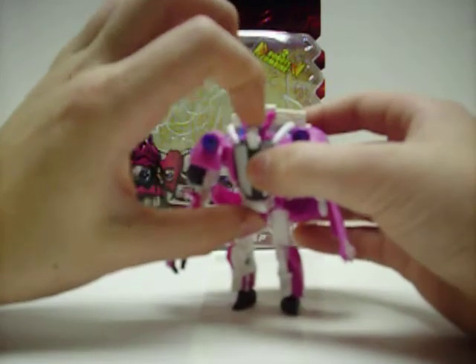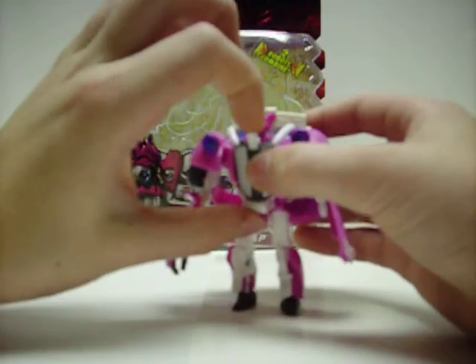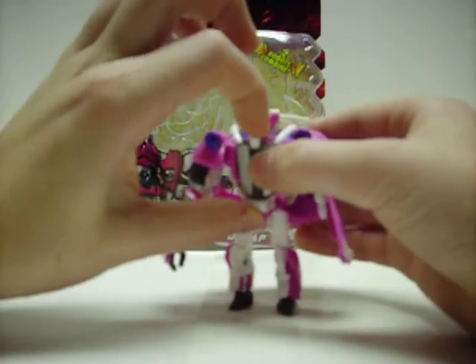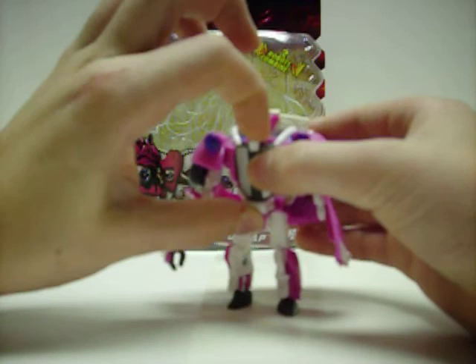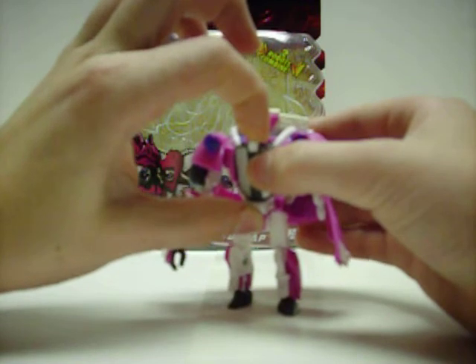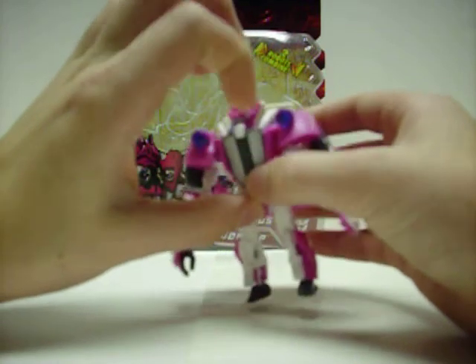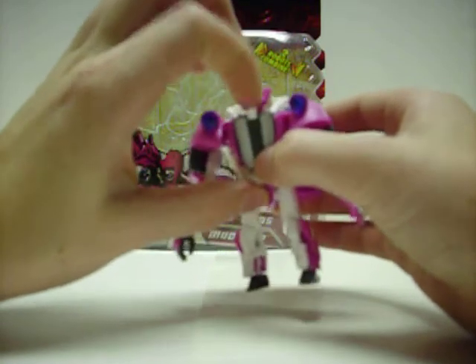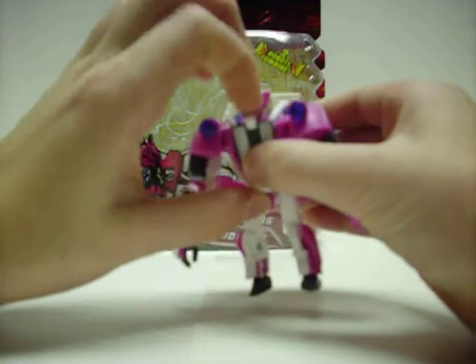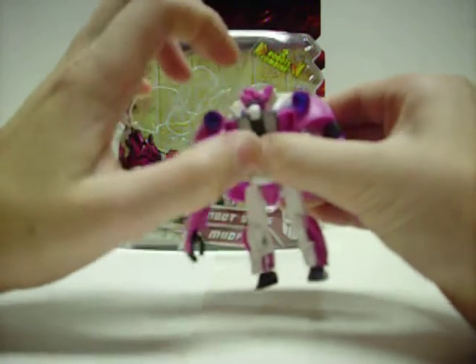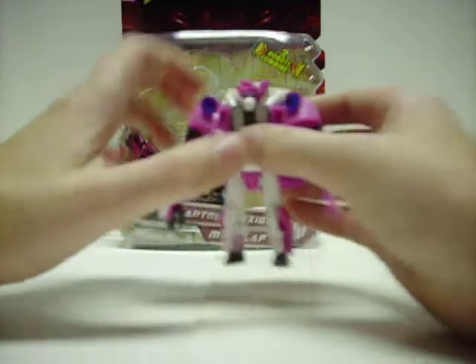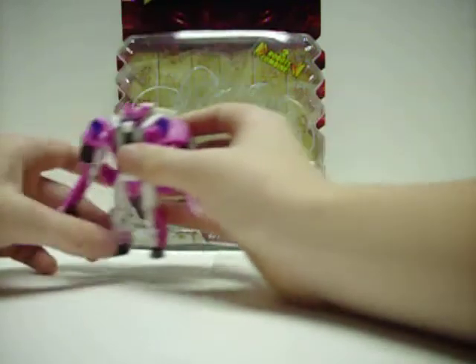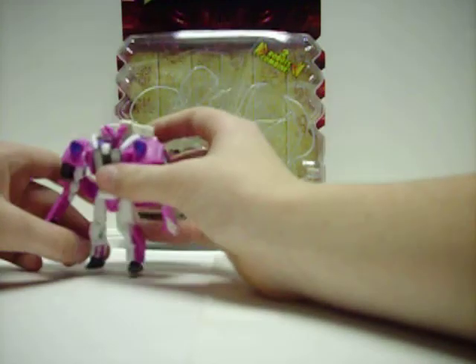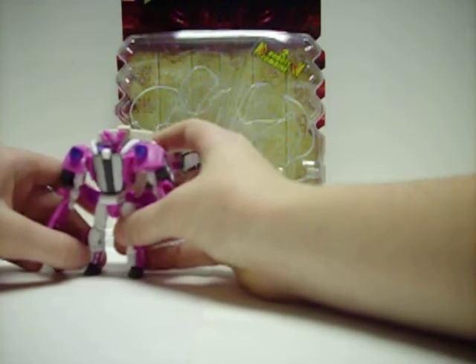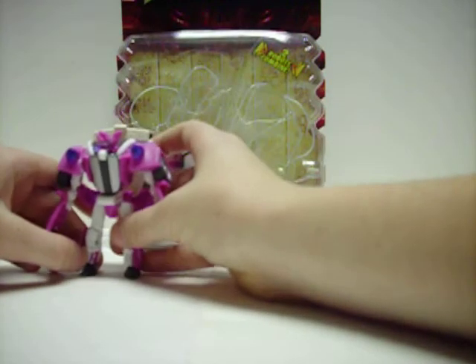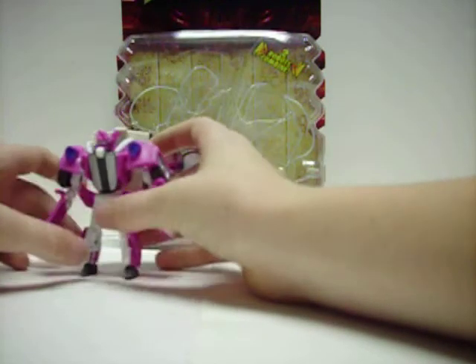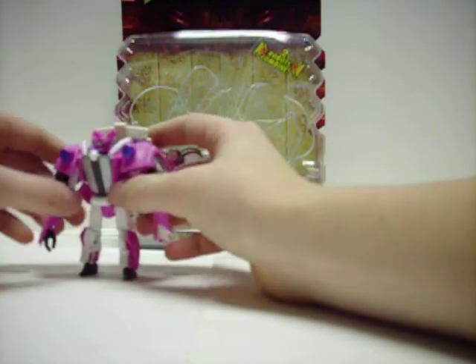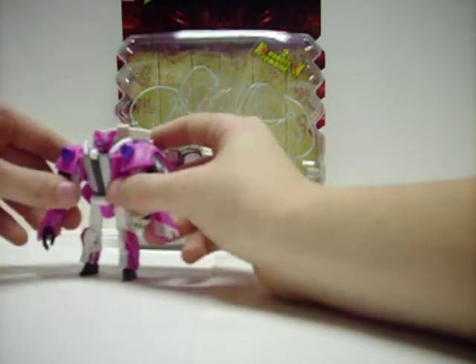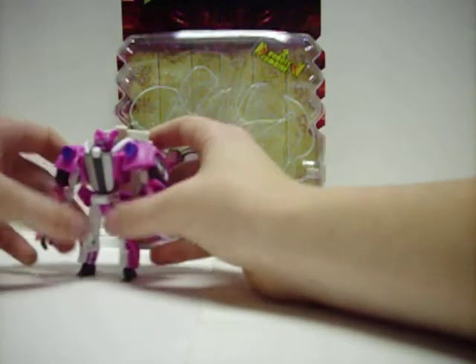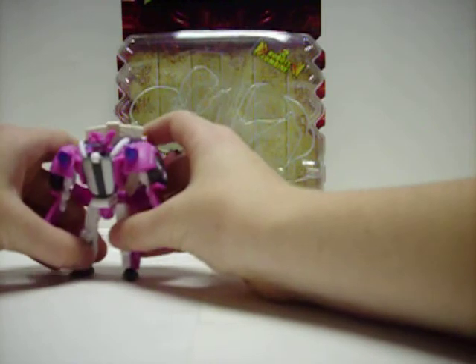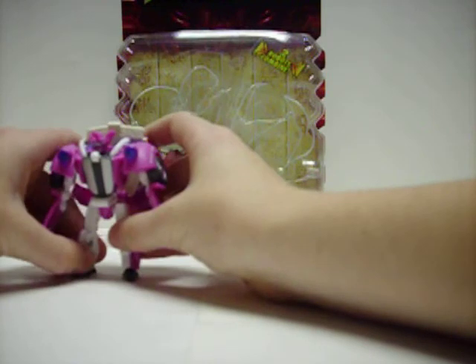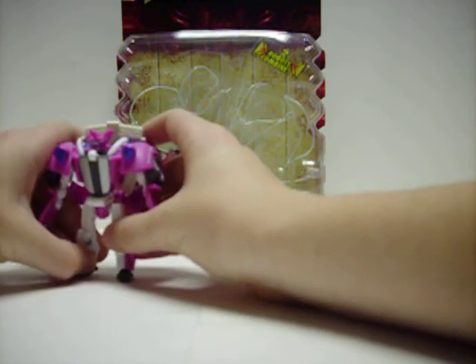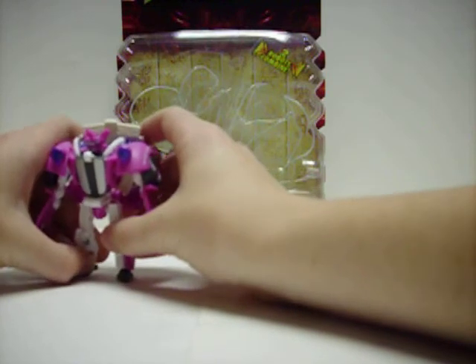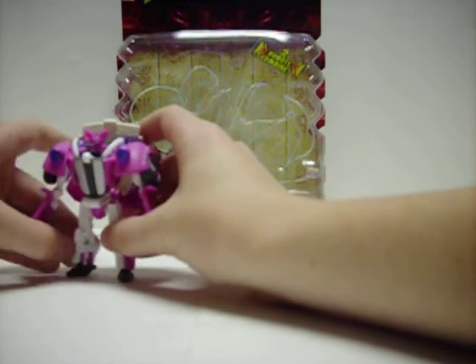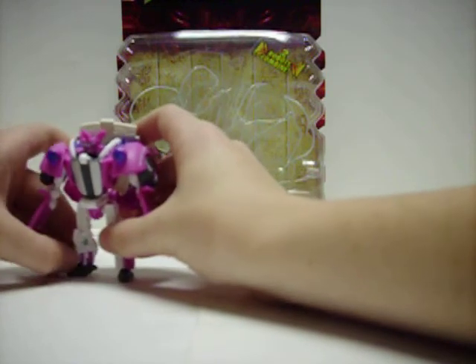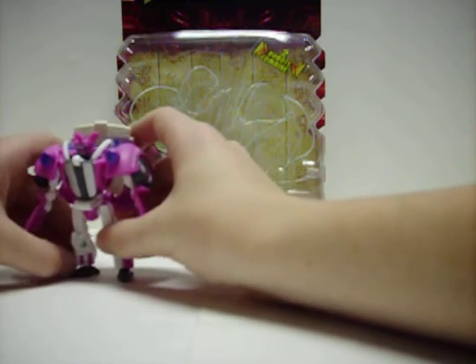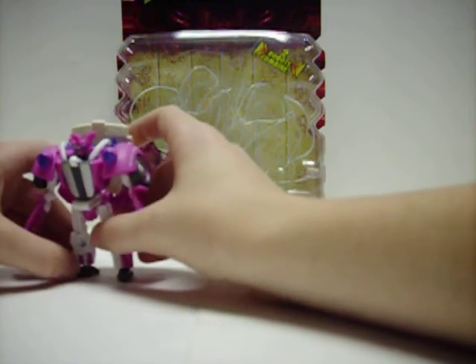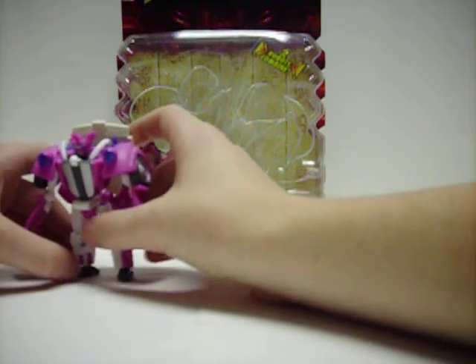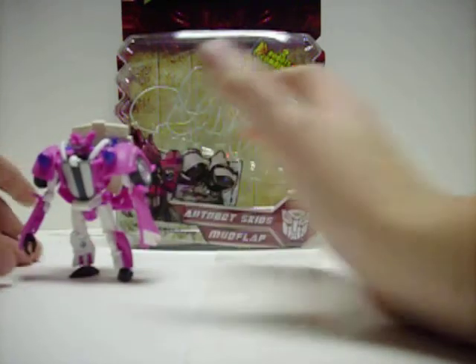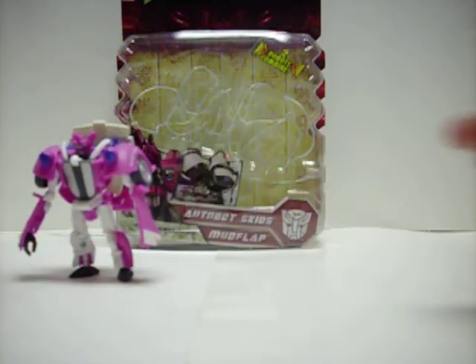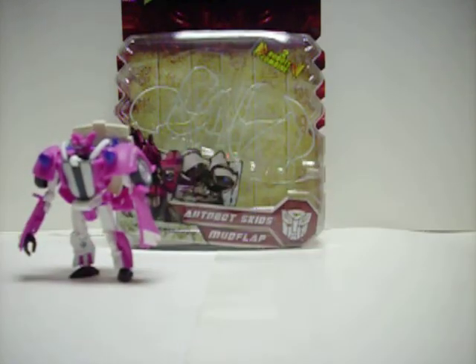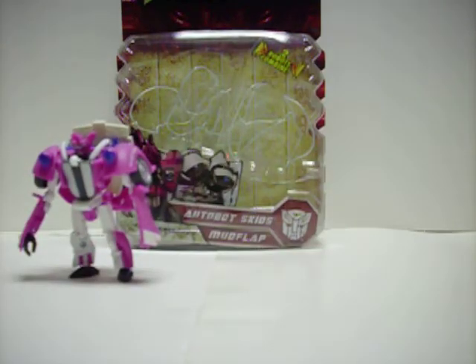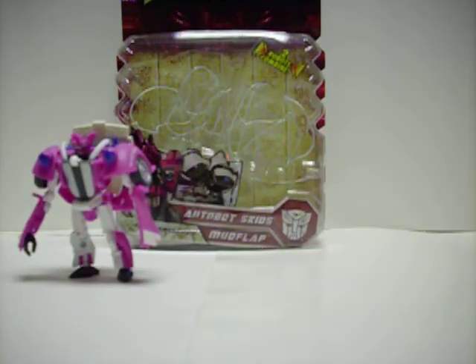The emblem — just push that down so you can see more of his face. There's Skids.